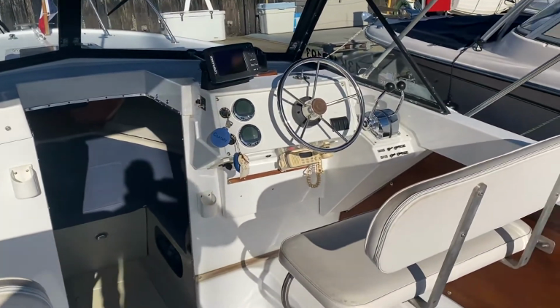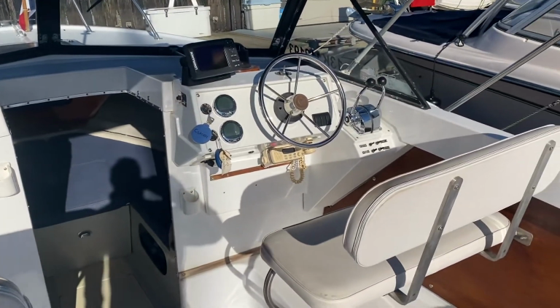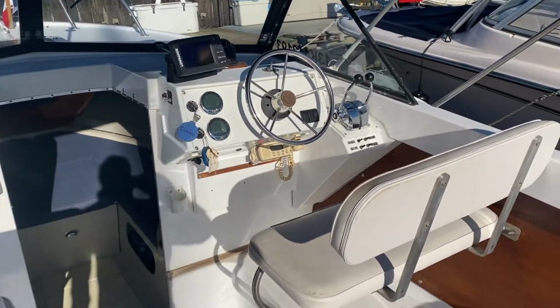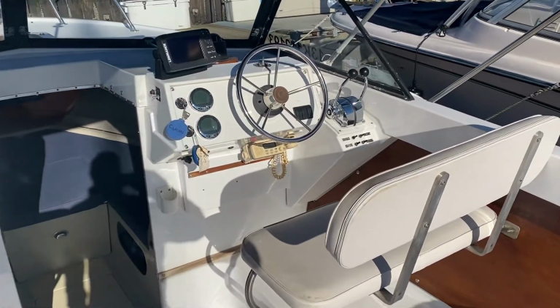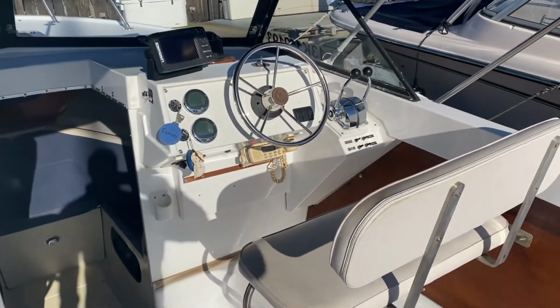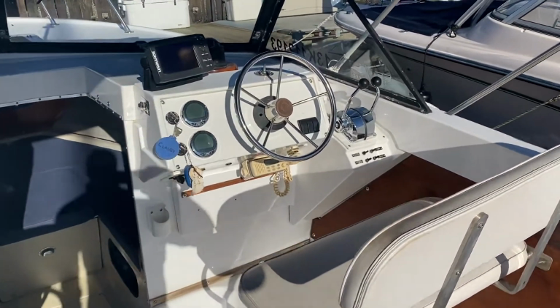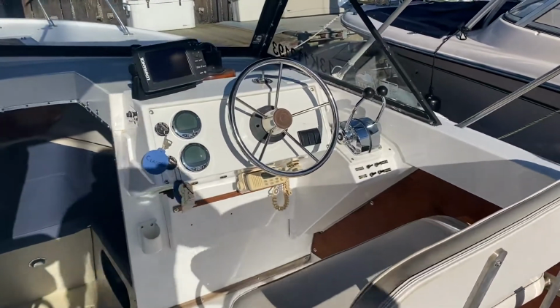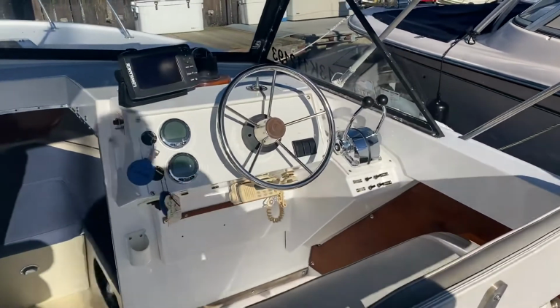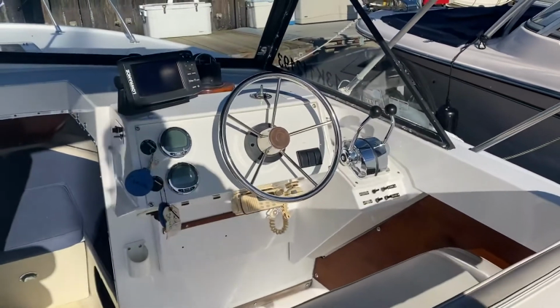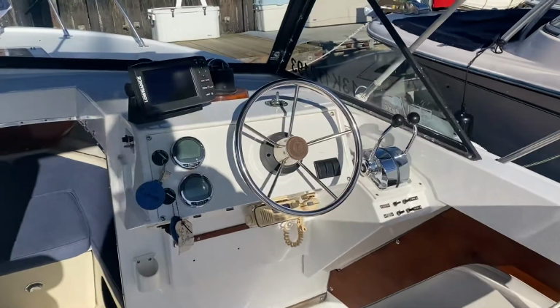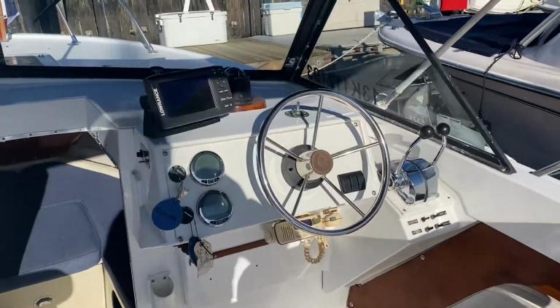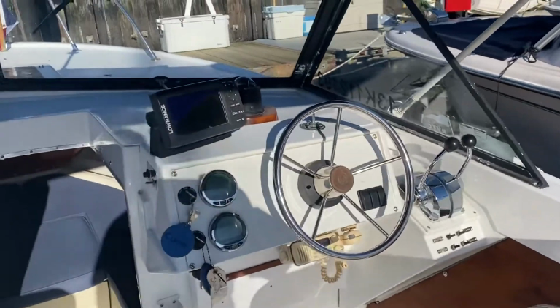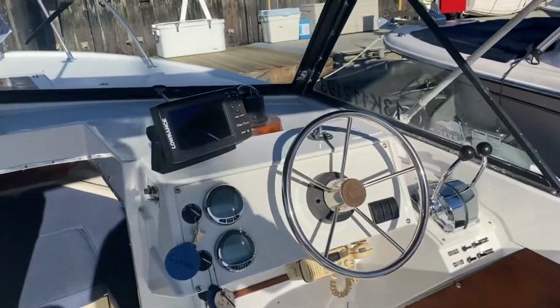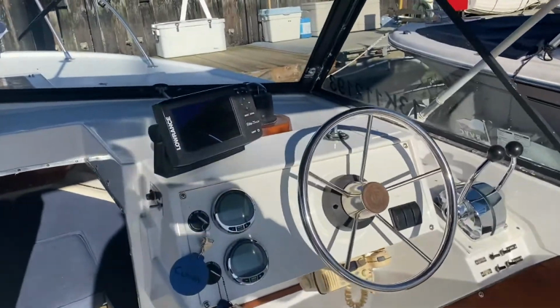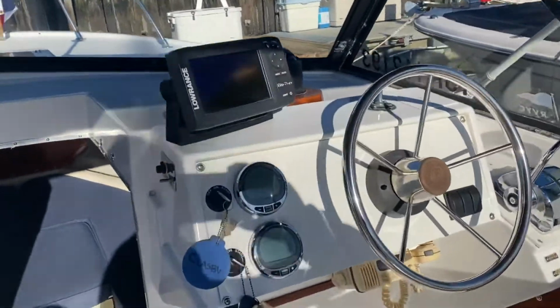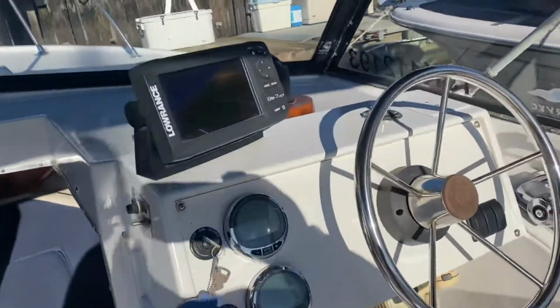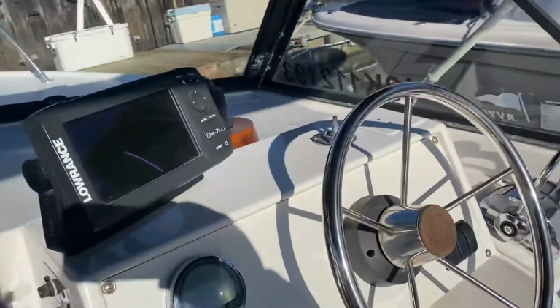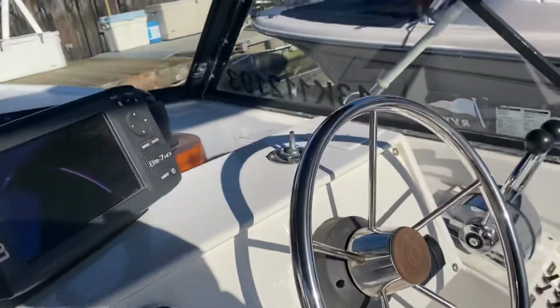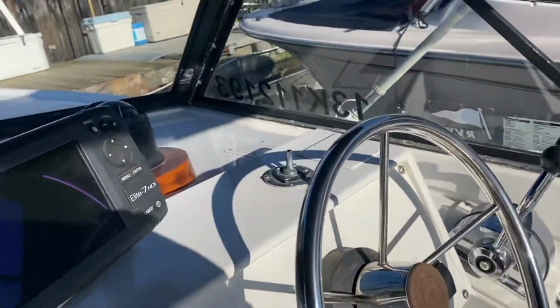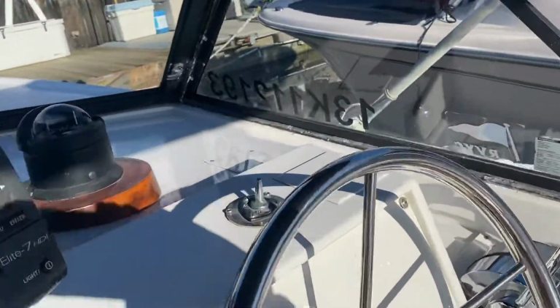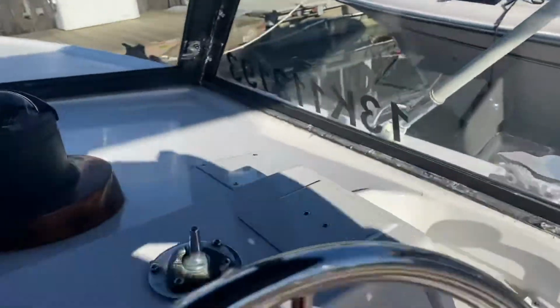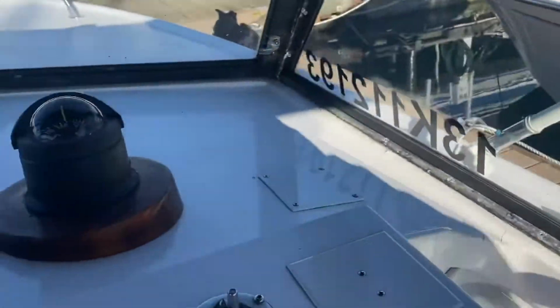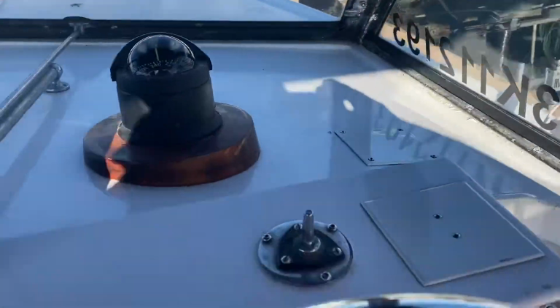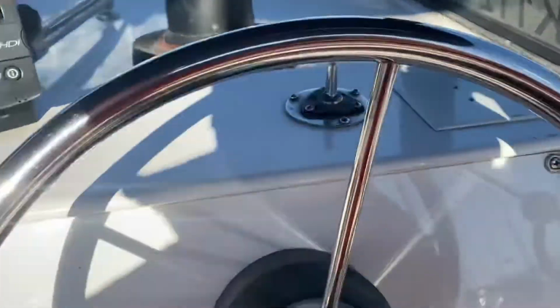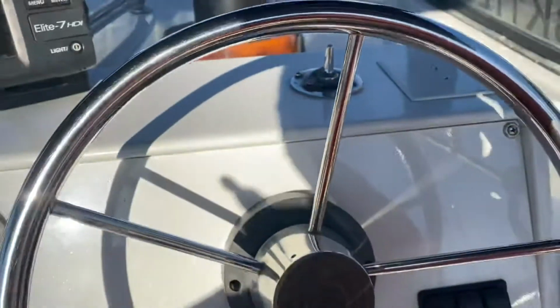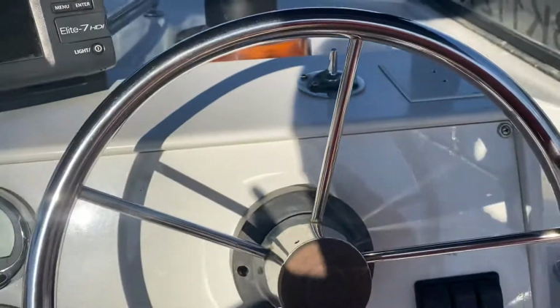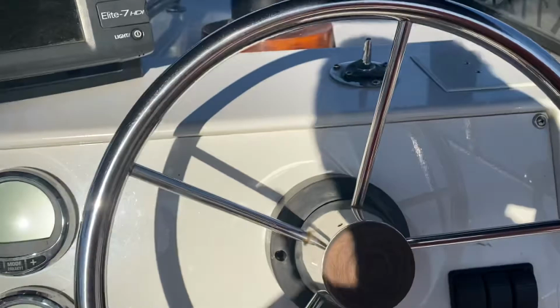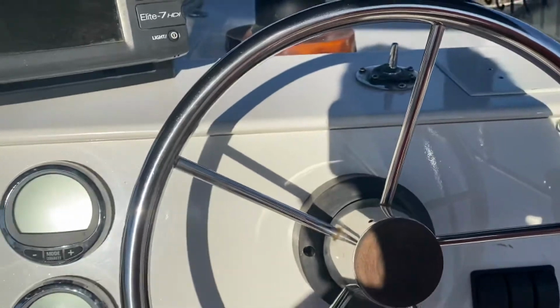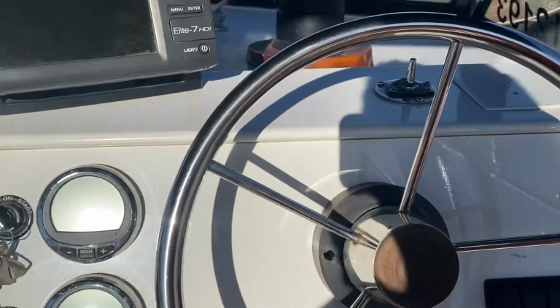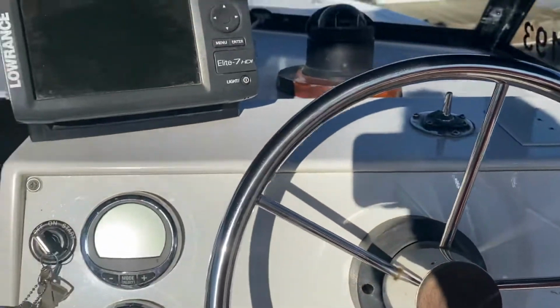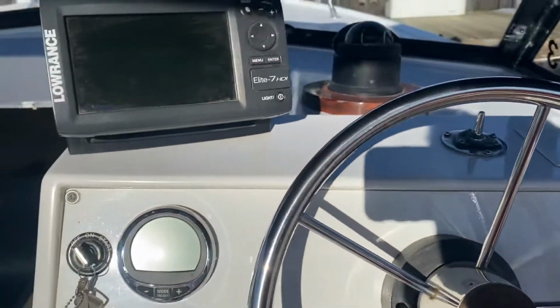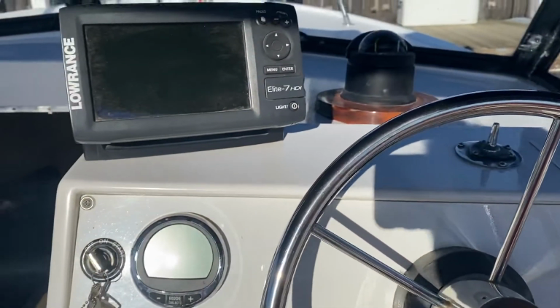Smartcraft gauges as well. We're gonna do a quick startup video, which is something unique to our company. This boat is sitting at the Royal Vancouver Yacht Club at Jericho — it's in beautiful condition.